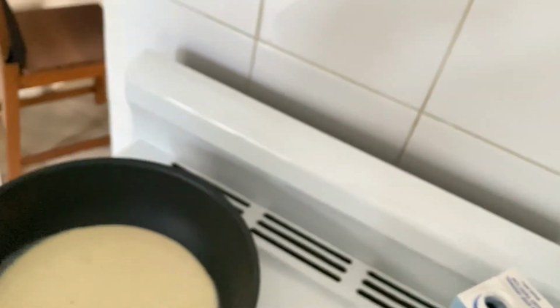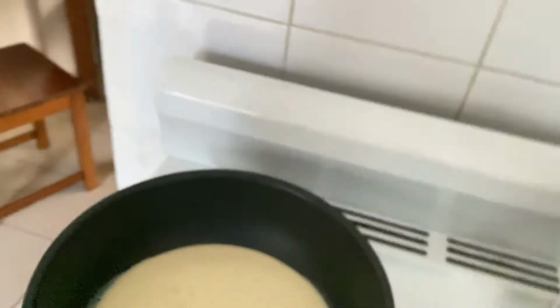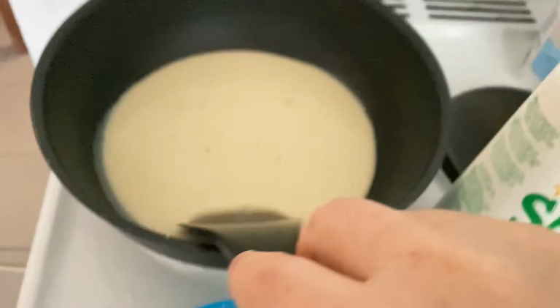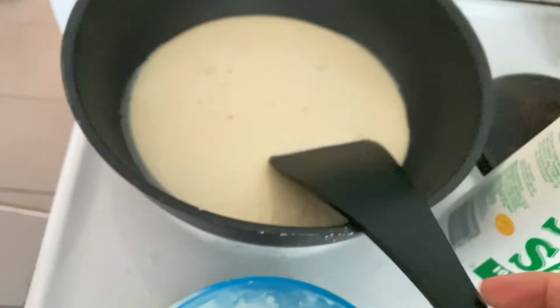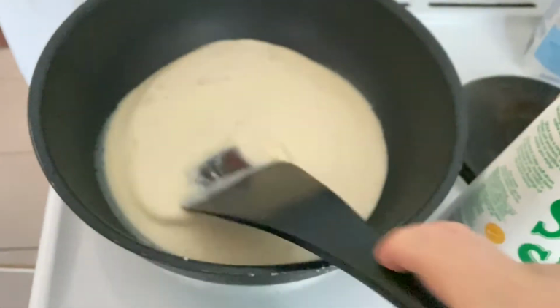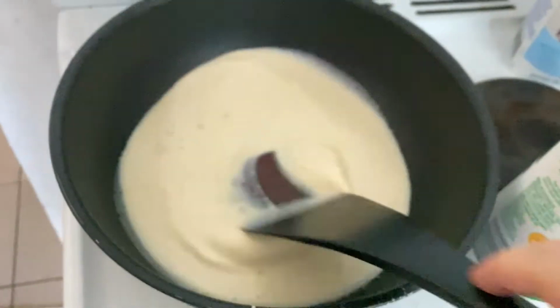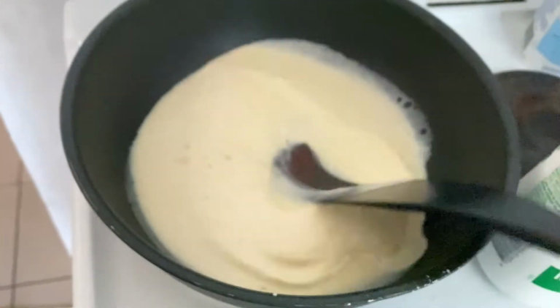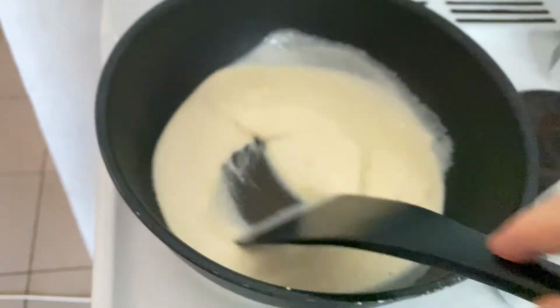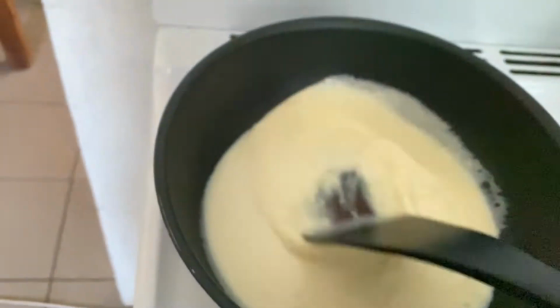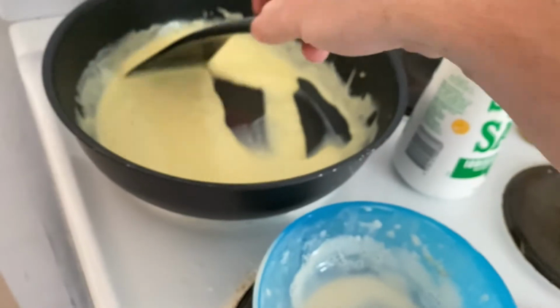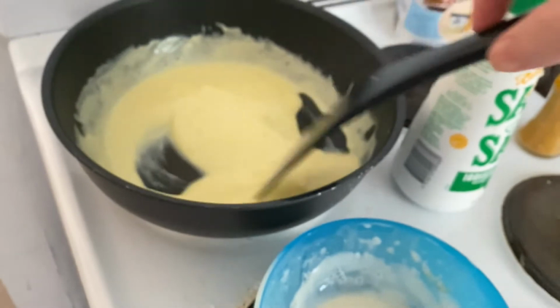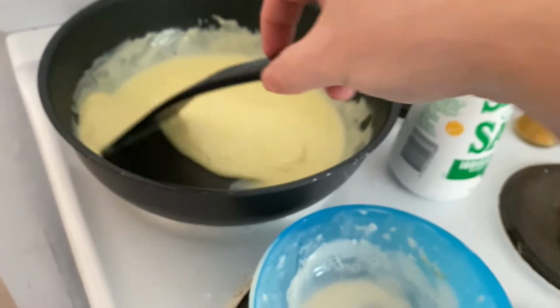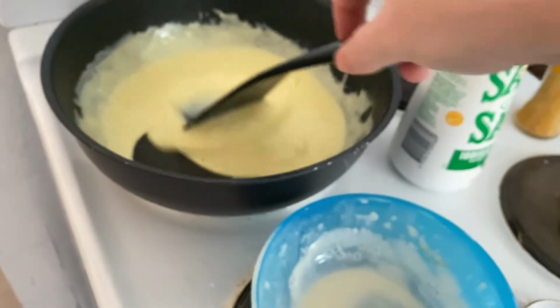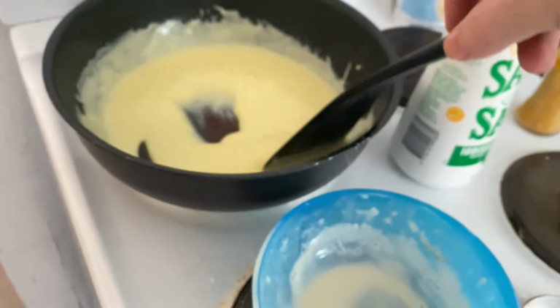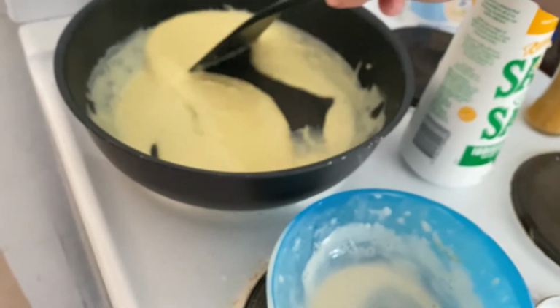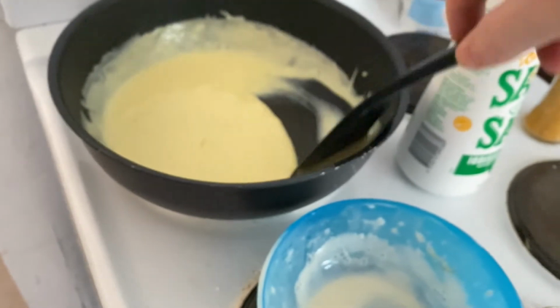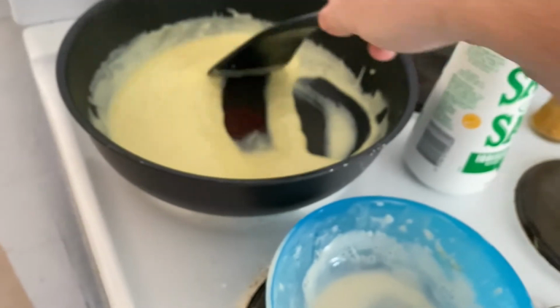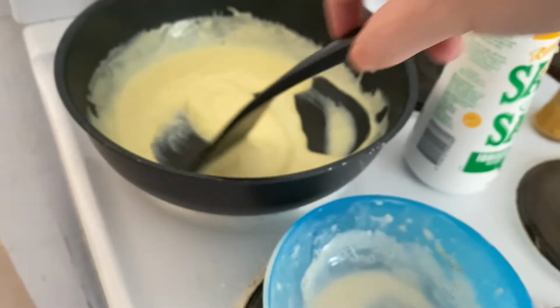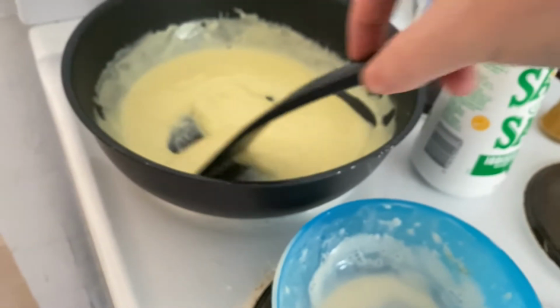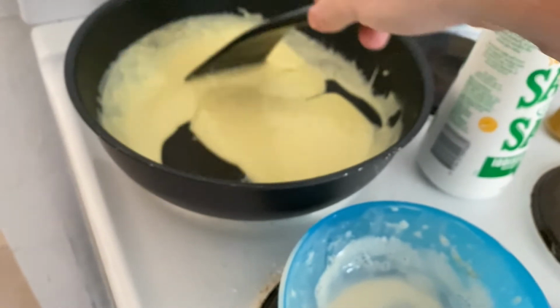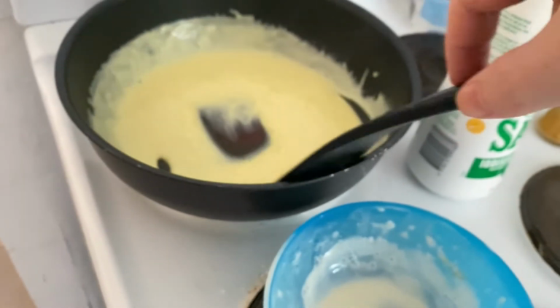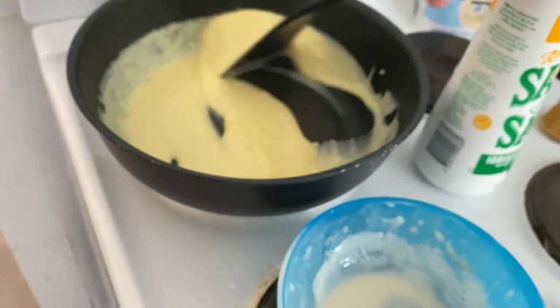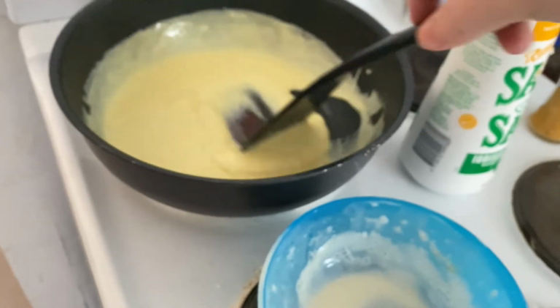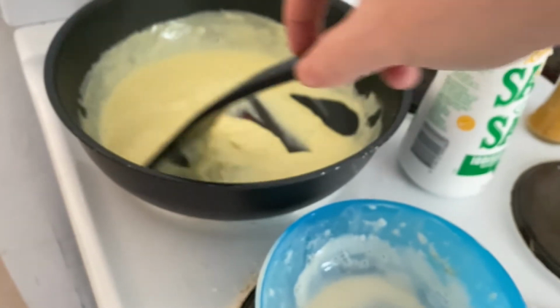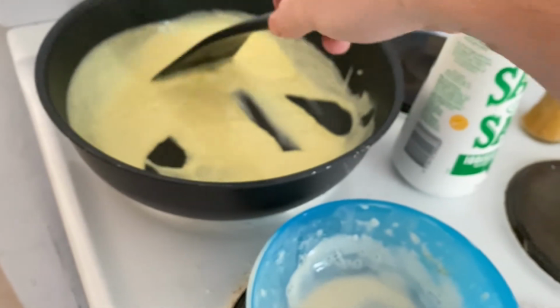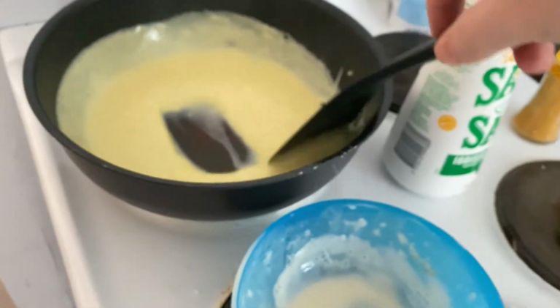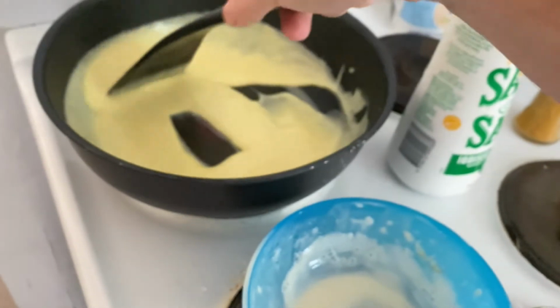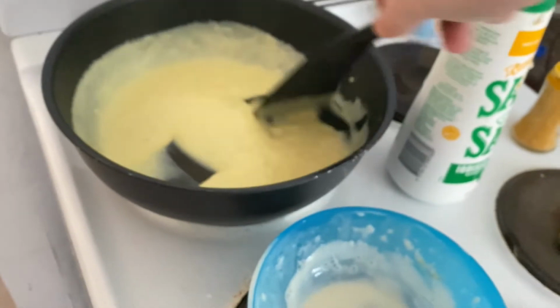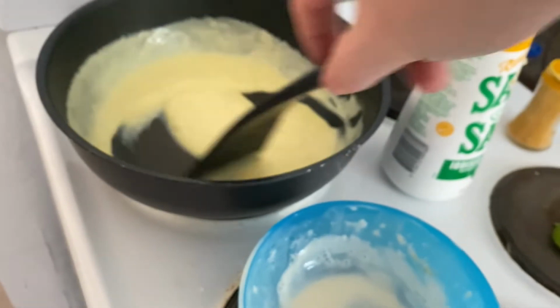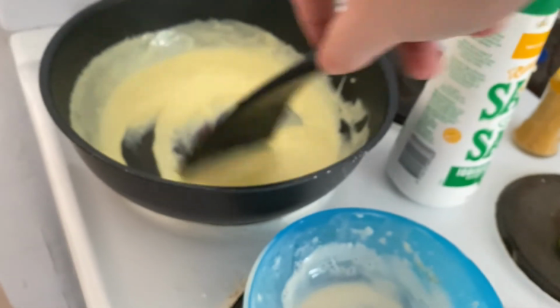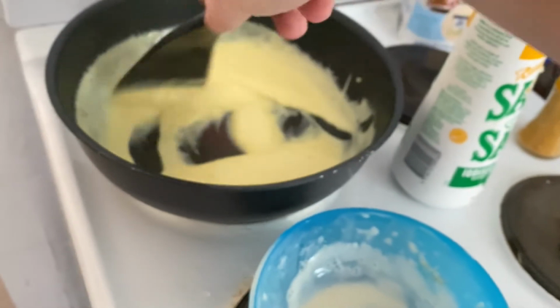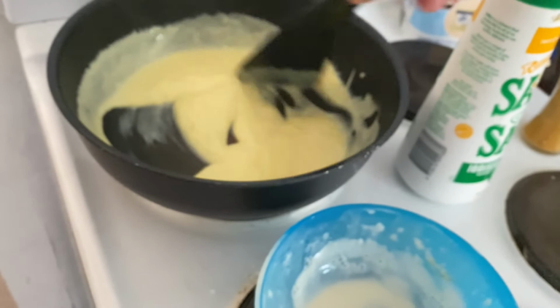It just needs to come up to boiling in order for it to thicken. You can't let it go too long — most soy milks will curdle when you heat them for too long or at too high a temperature, so you don't want the soy milk boiling for very long at all.